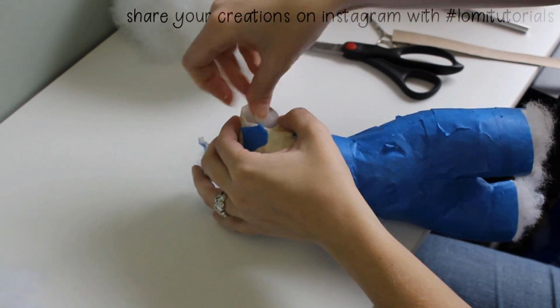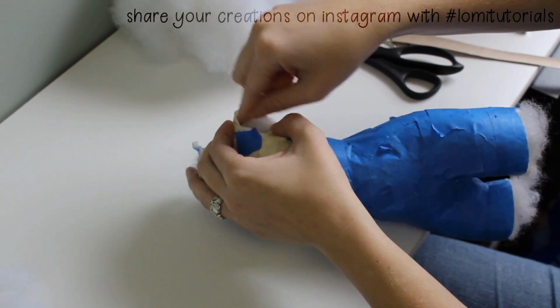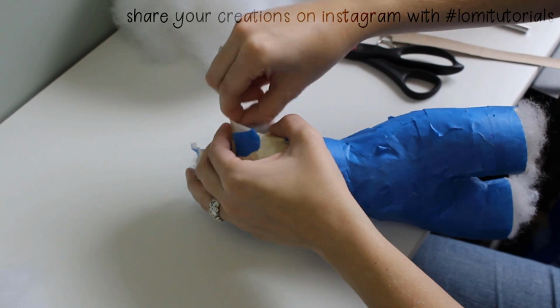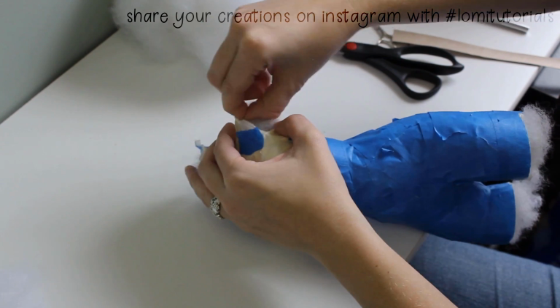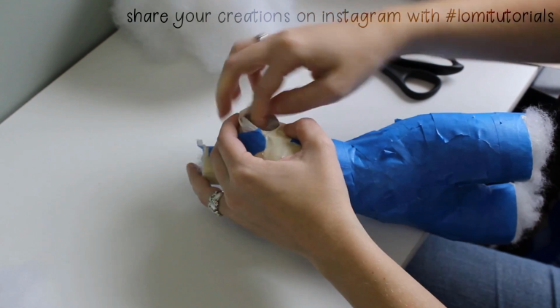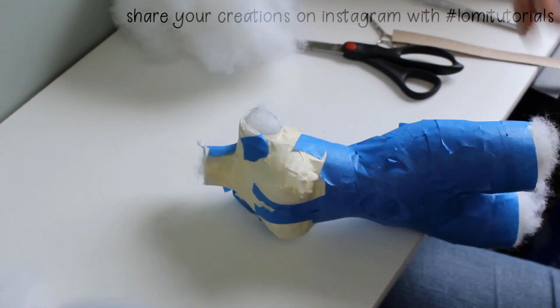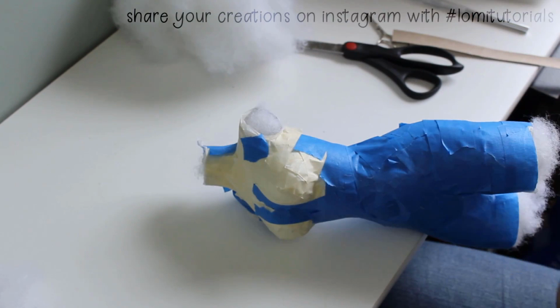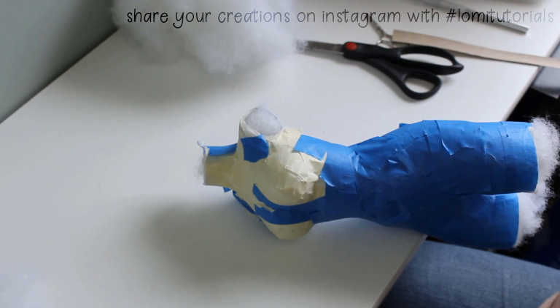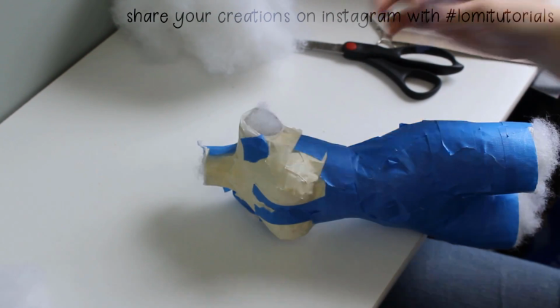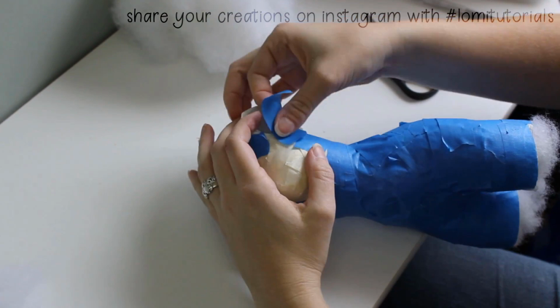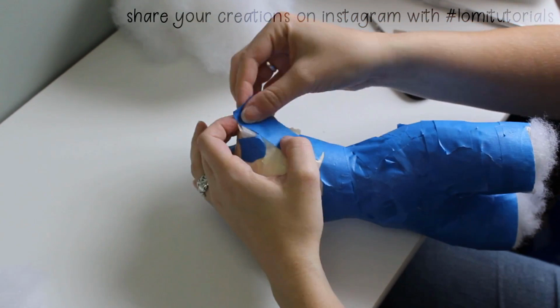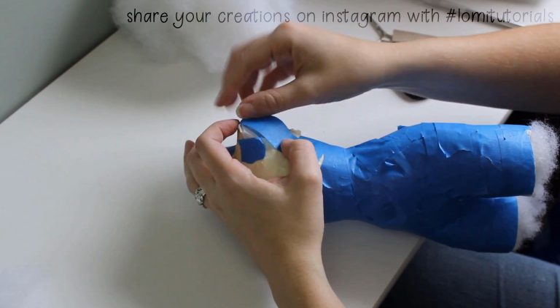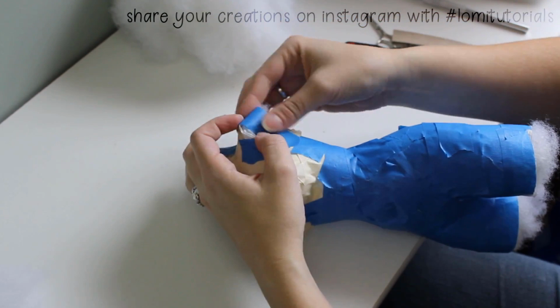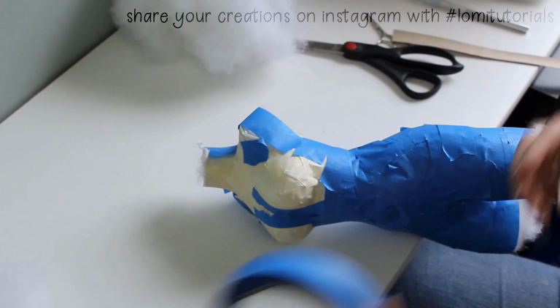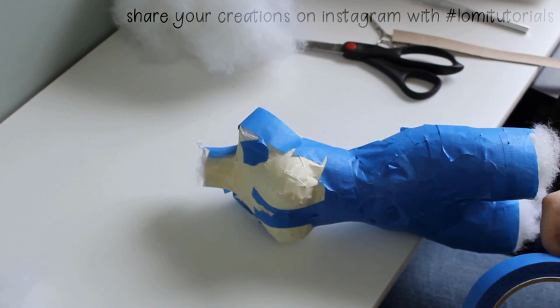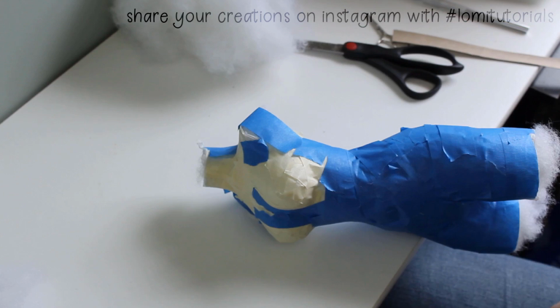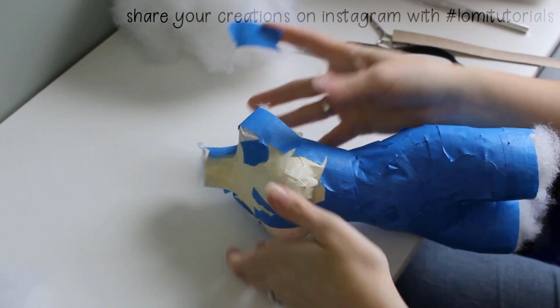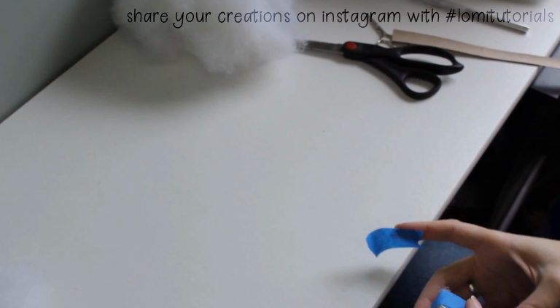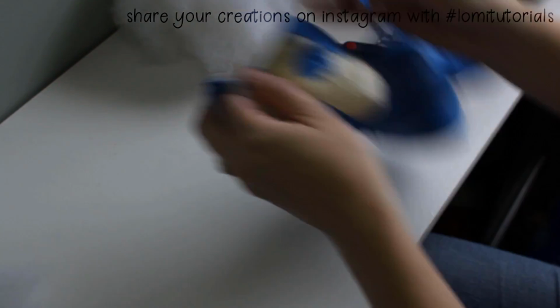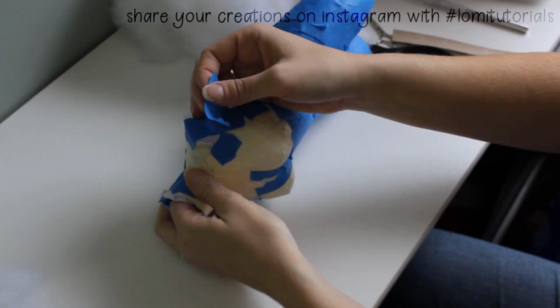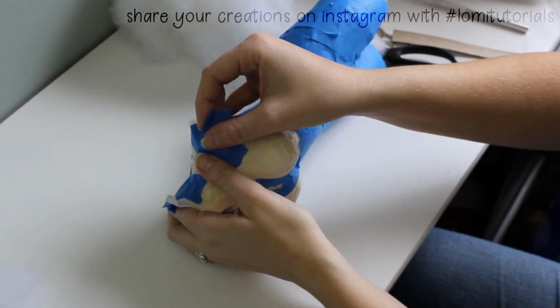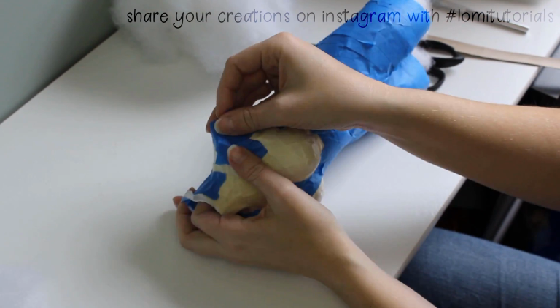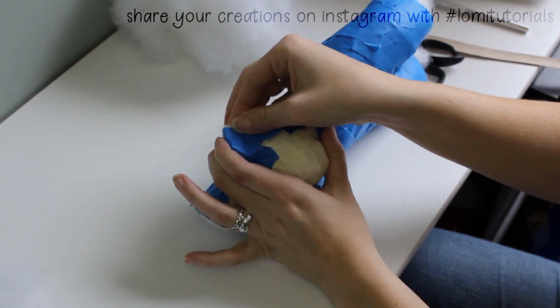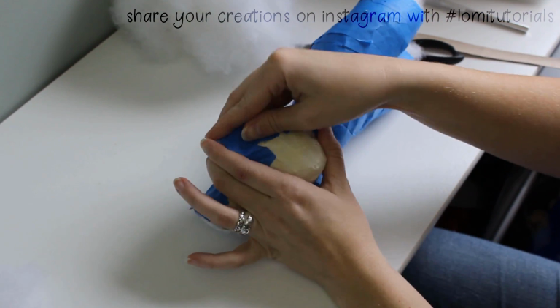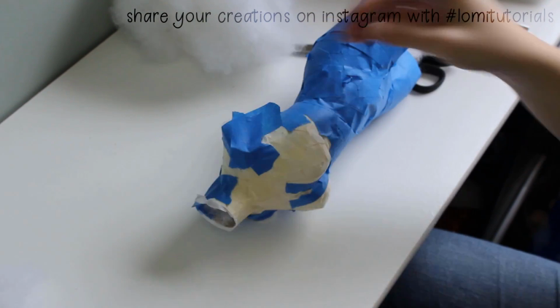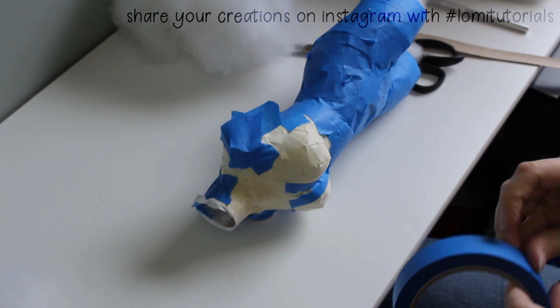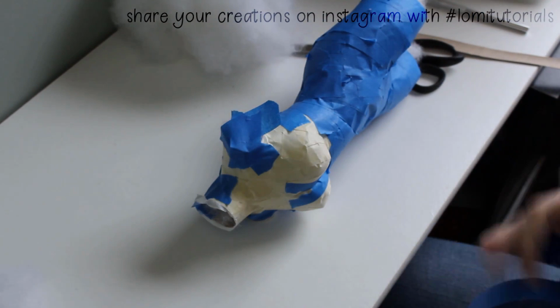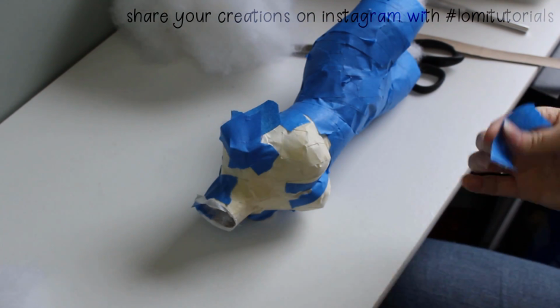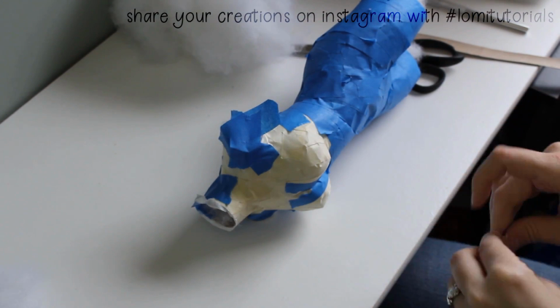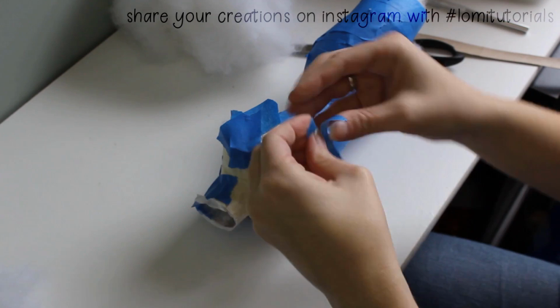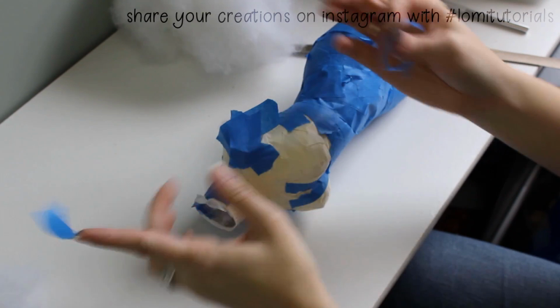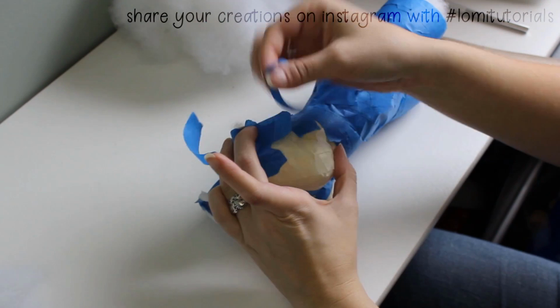Once the whole form is stuffed nicely, I close the holes for the arms and the back. You can close the bottoms of the thighs too, but I might mount this on a stick later so it can stand at doll height, so I leave them open for now.